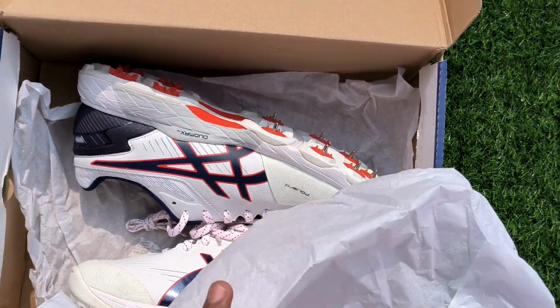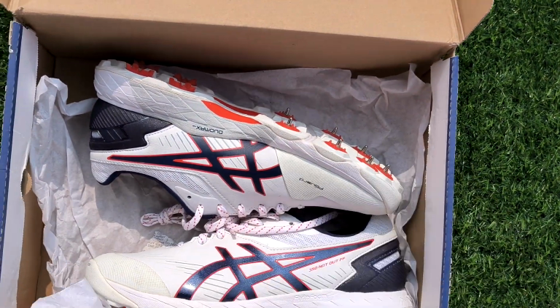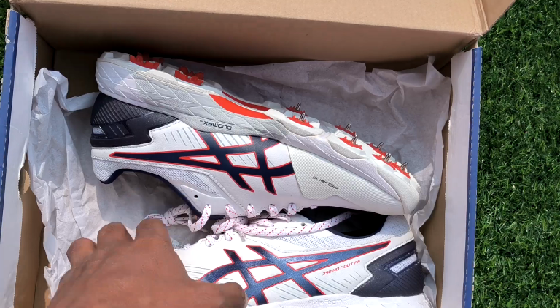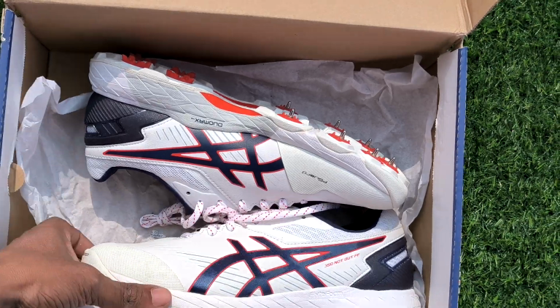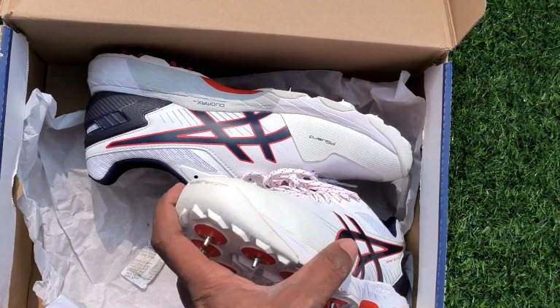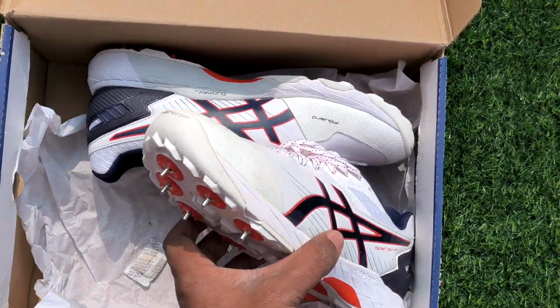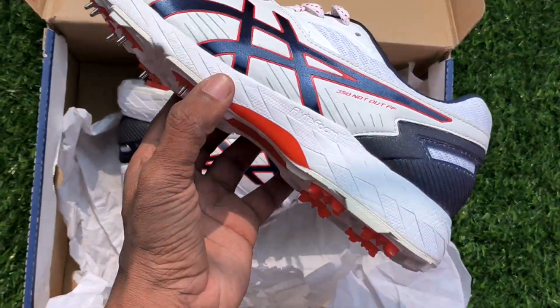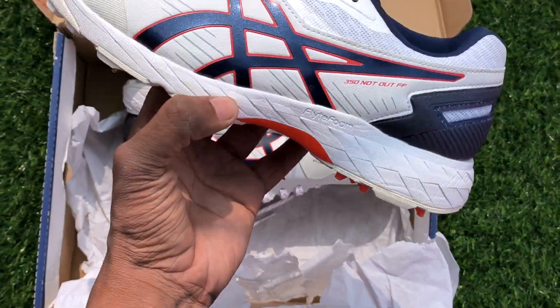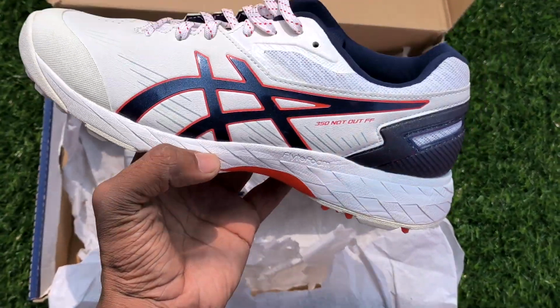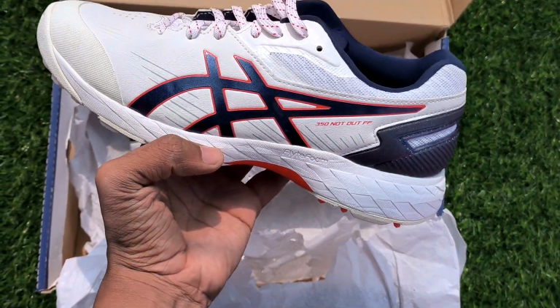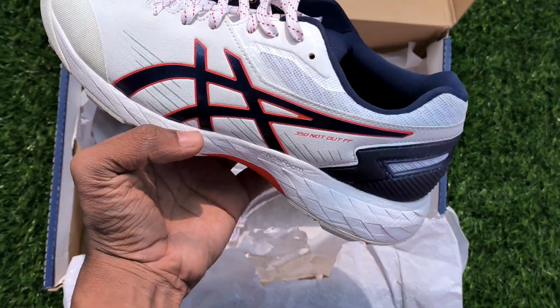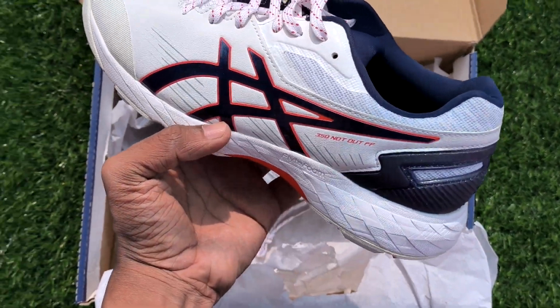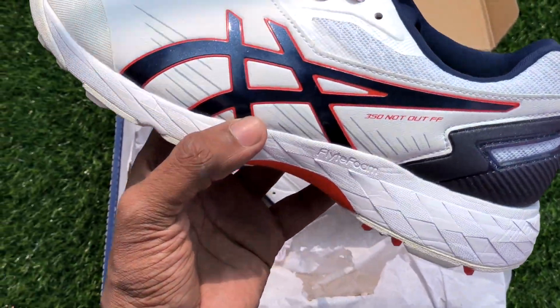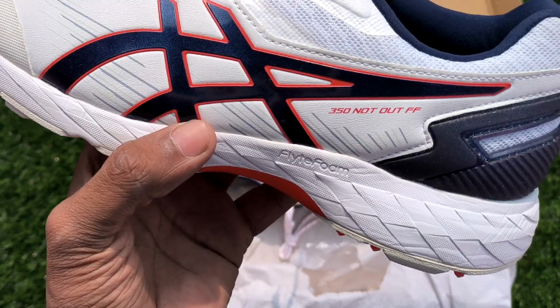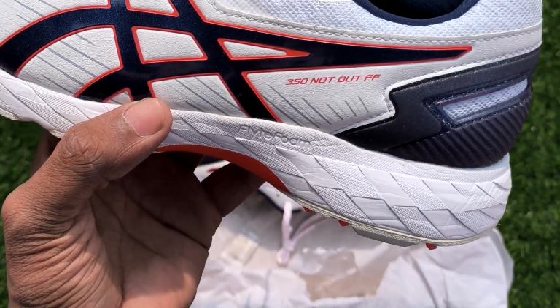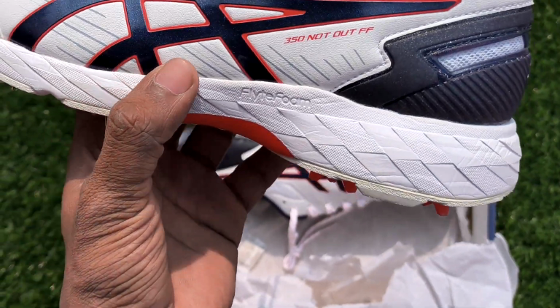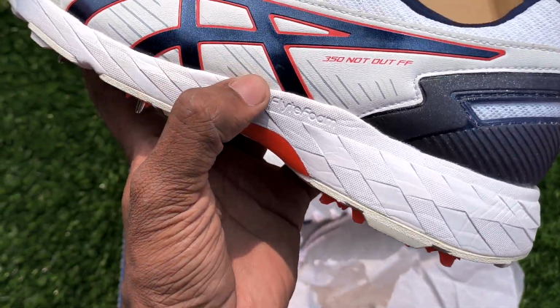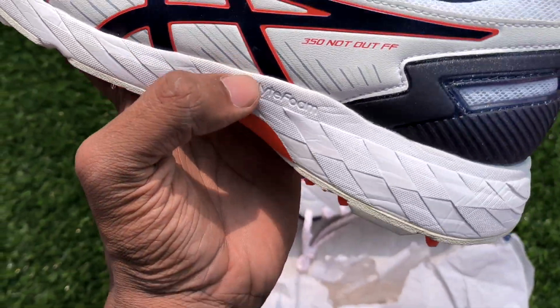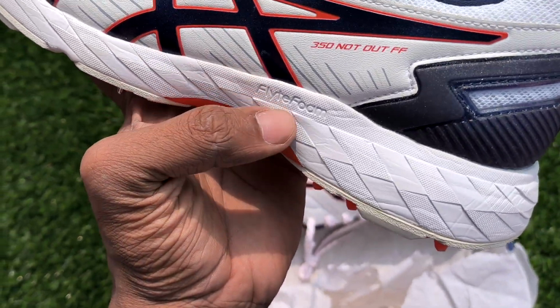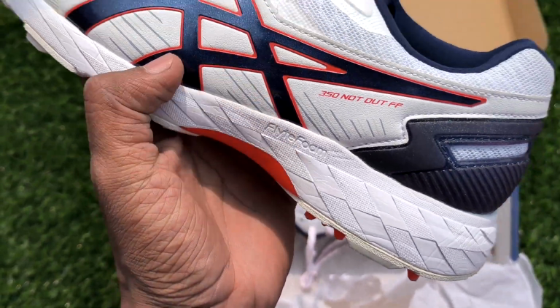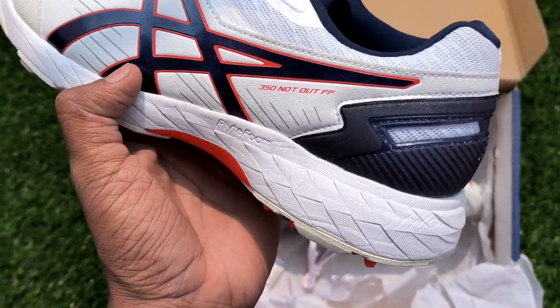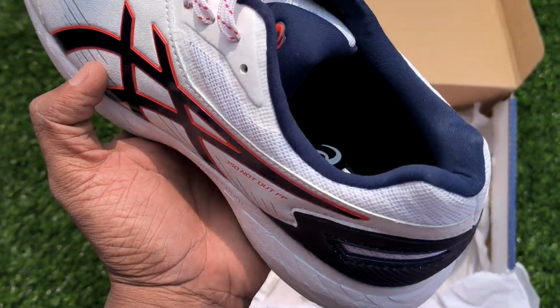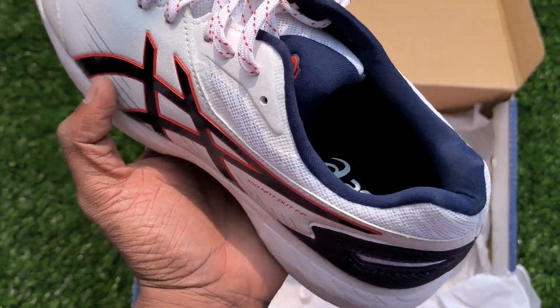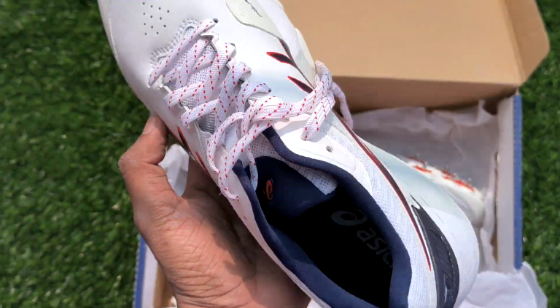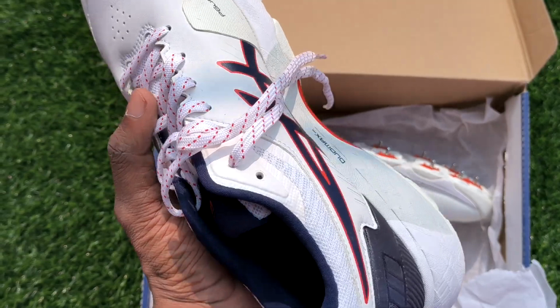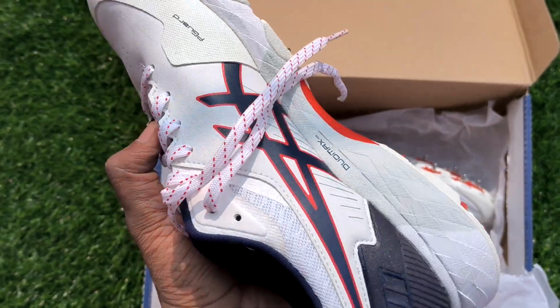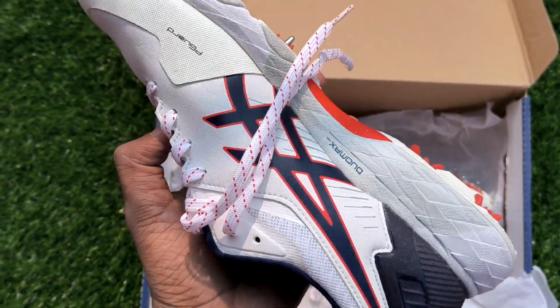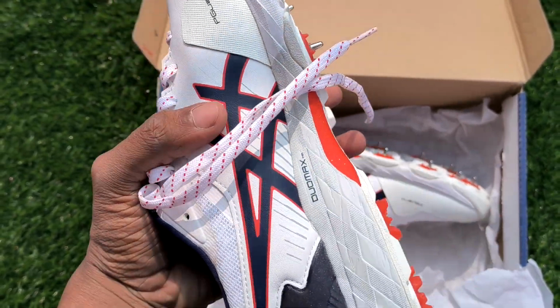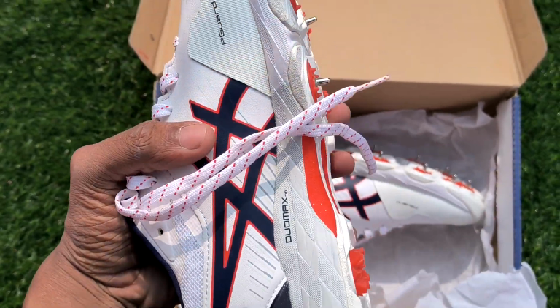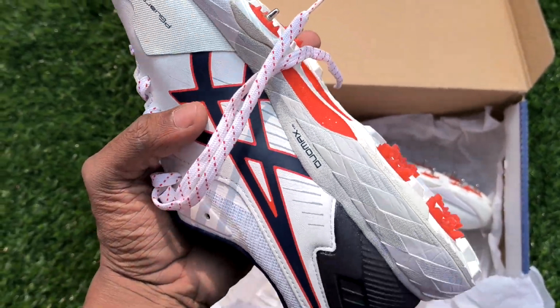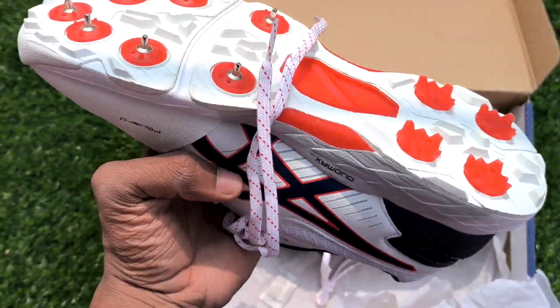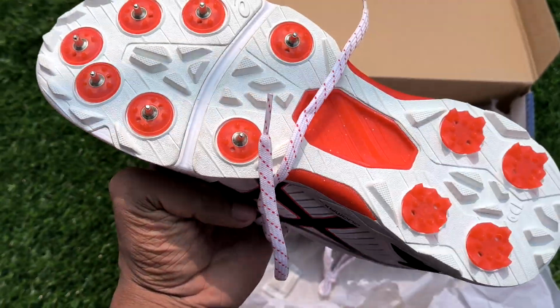So this is the shoes — Asics 350 with flat form. P-Guard Duromax quality.